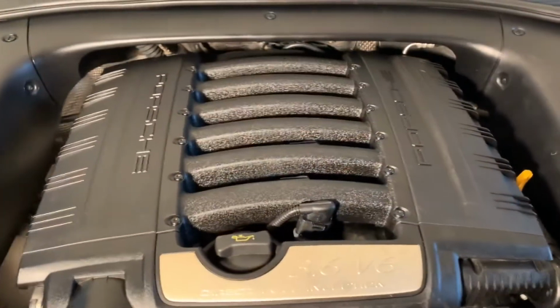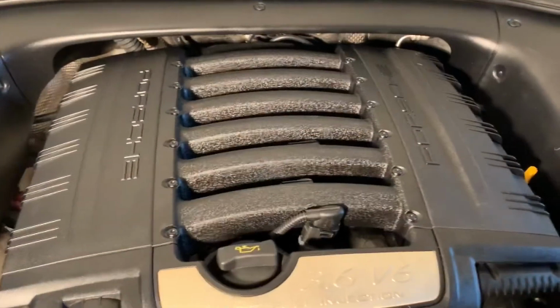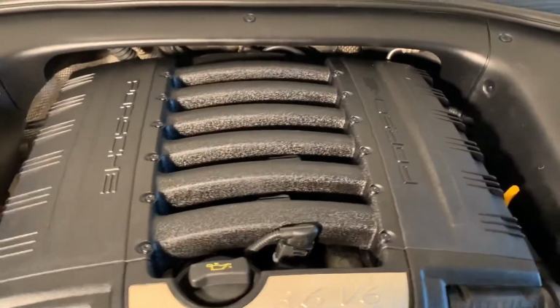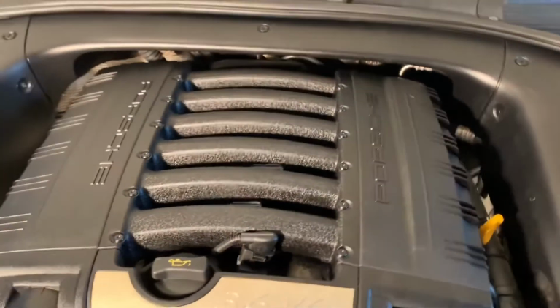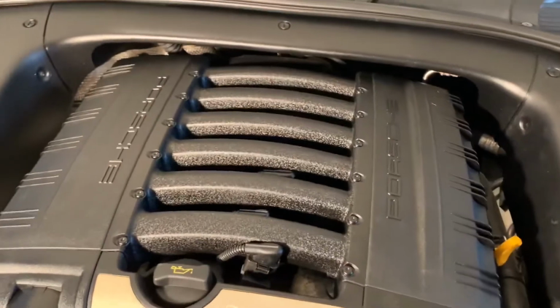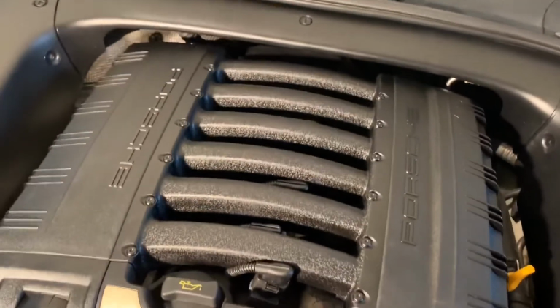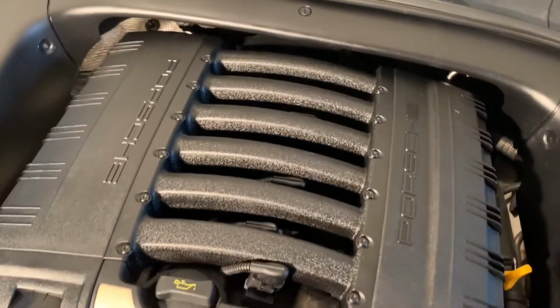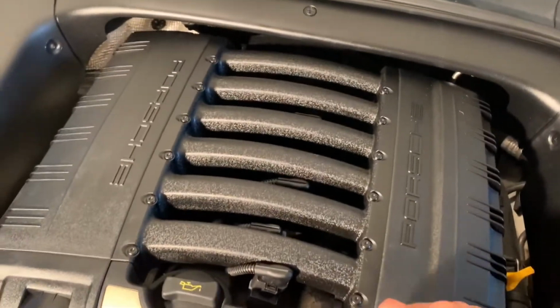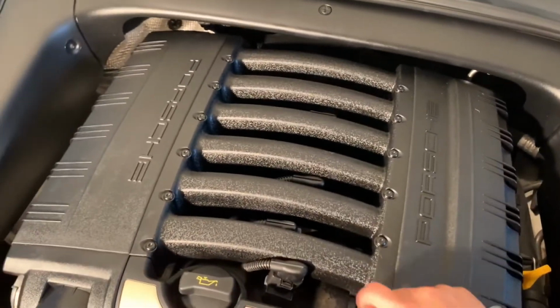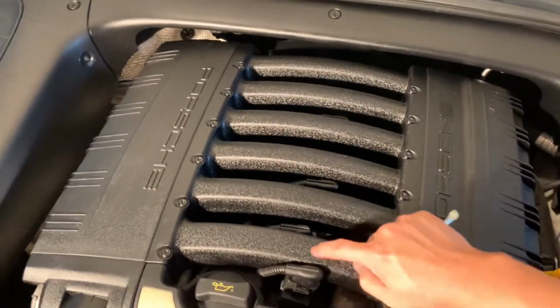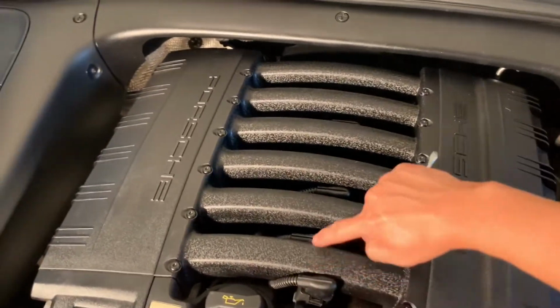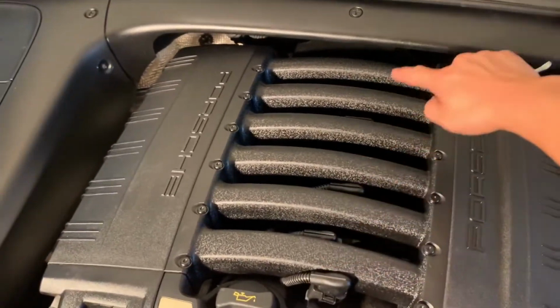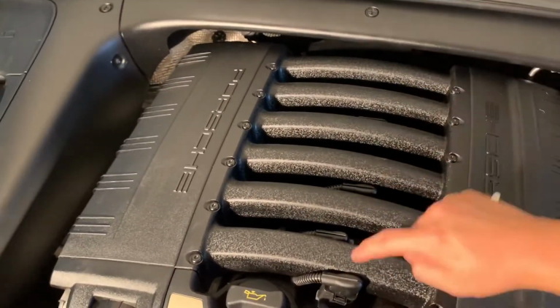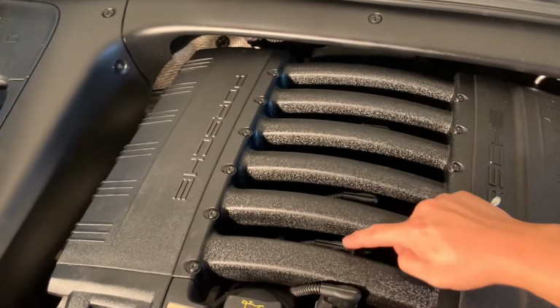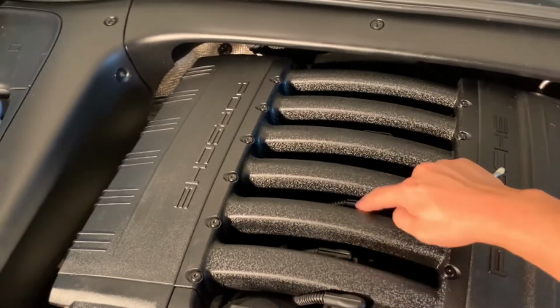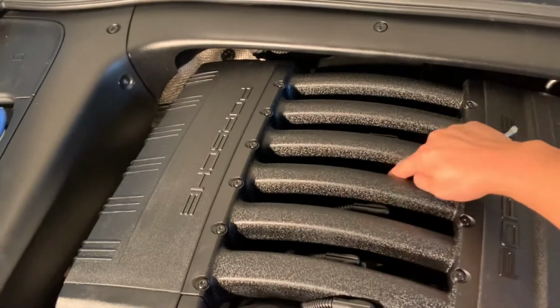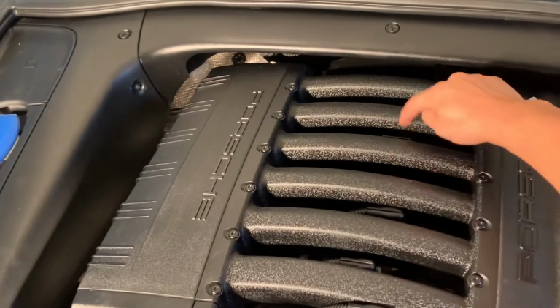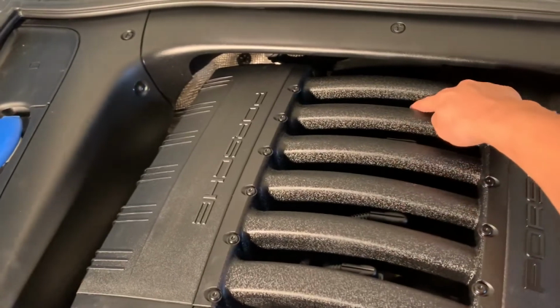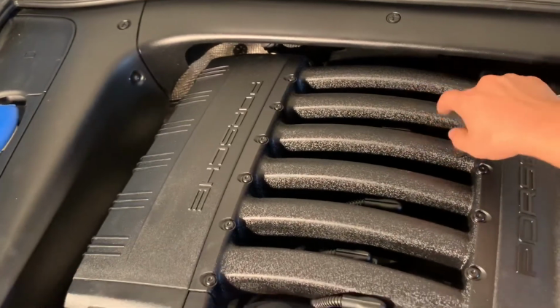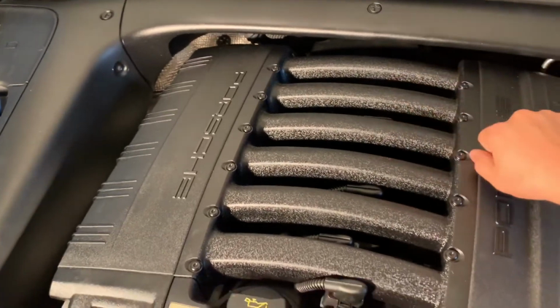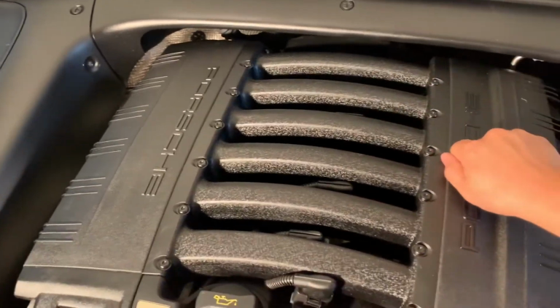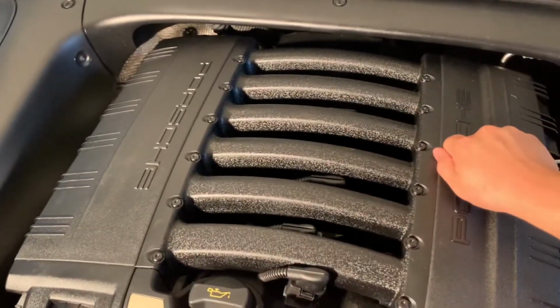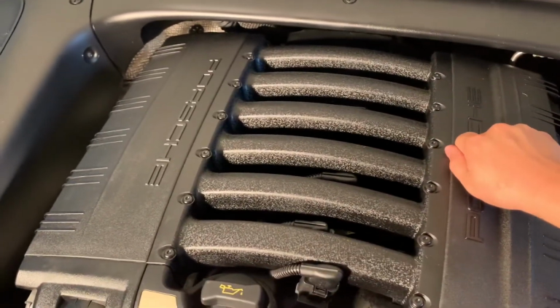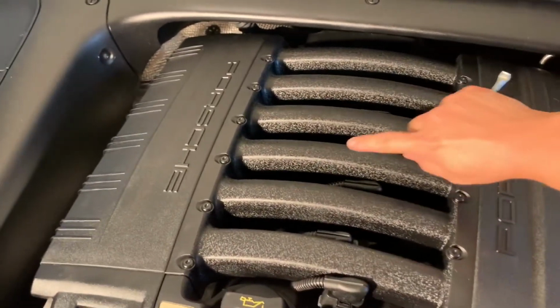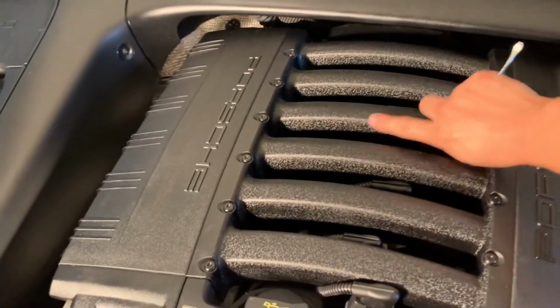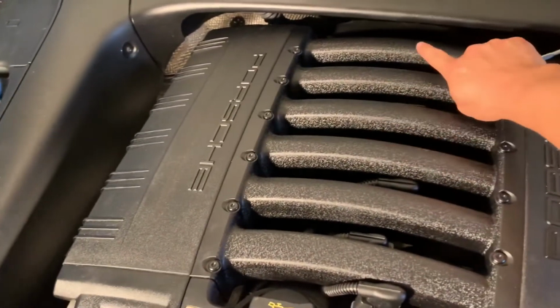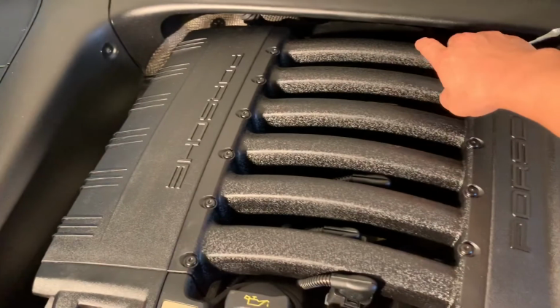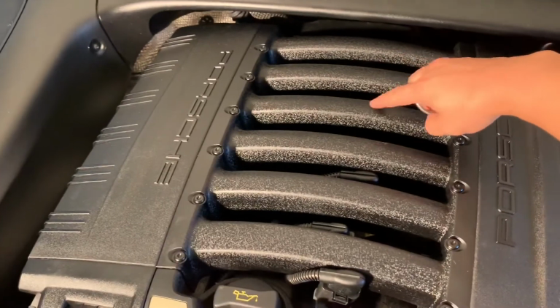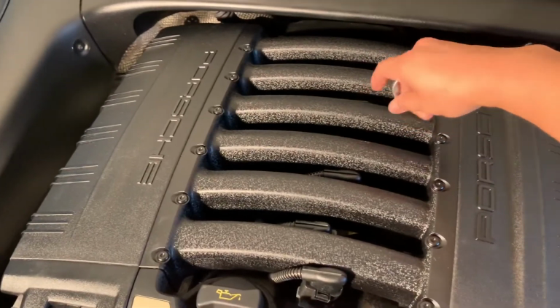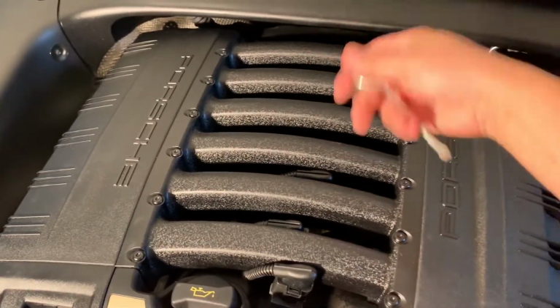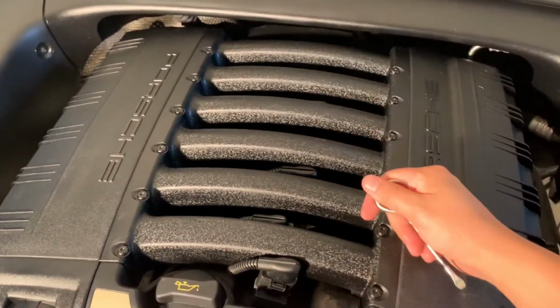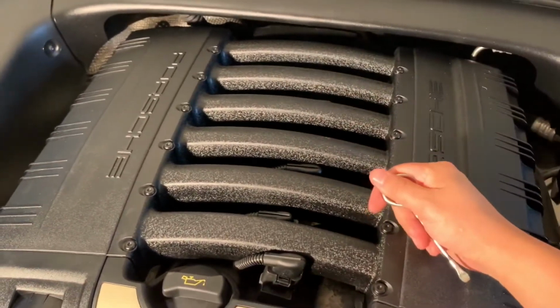To get started, you obviously want to pop your hood. Your coils and spark plugs are going to be straight down the middle — one, two, three, four, five, and six. The process is going to be the same for all of them. The remaining three are a little bit more difficult to get to, just depending on how tall you are.